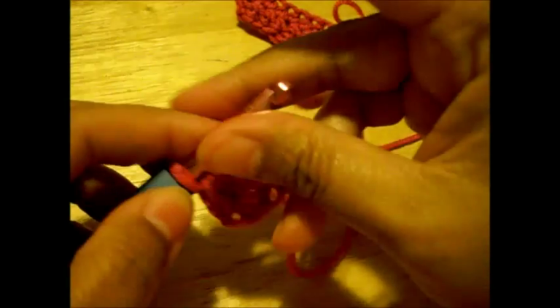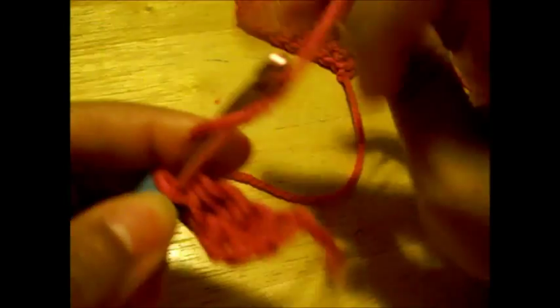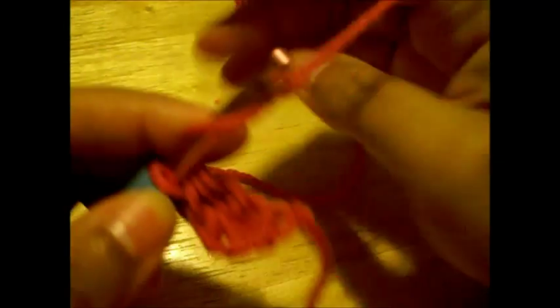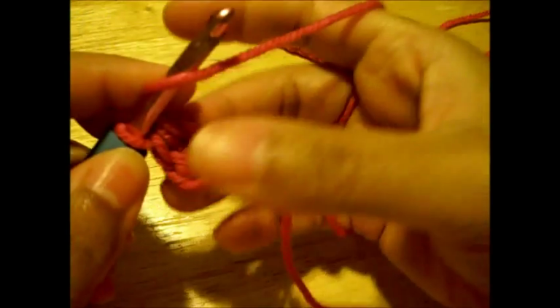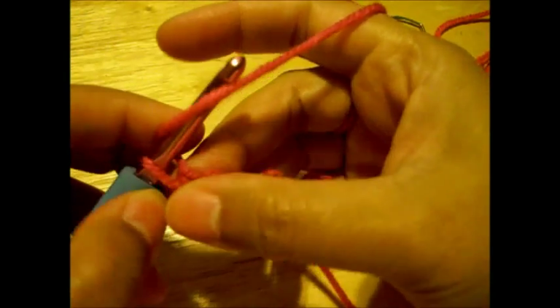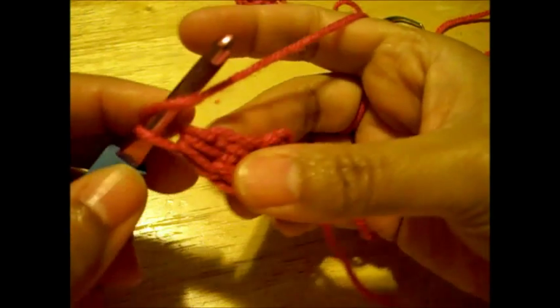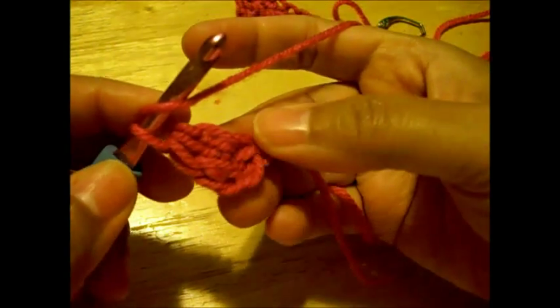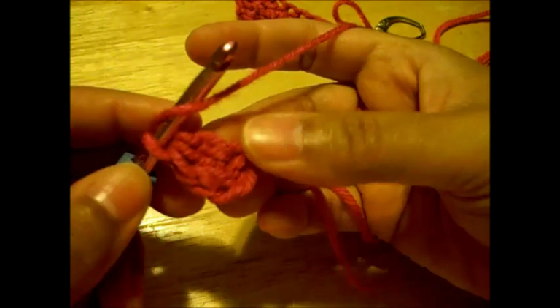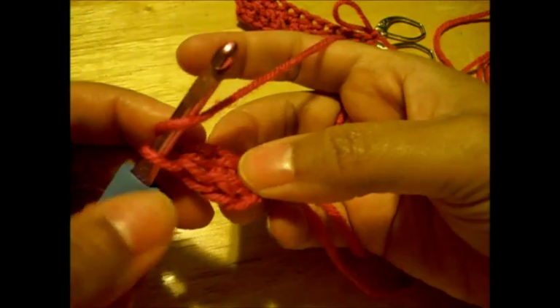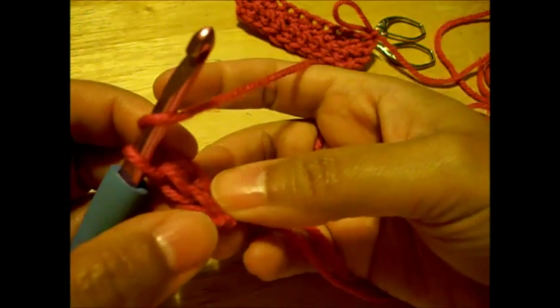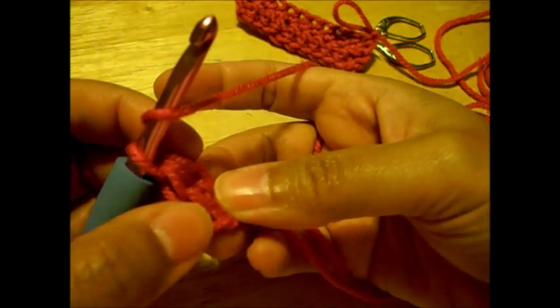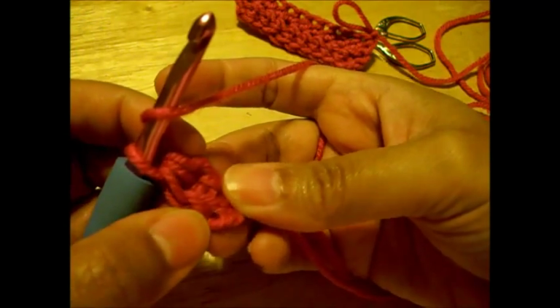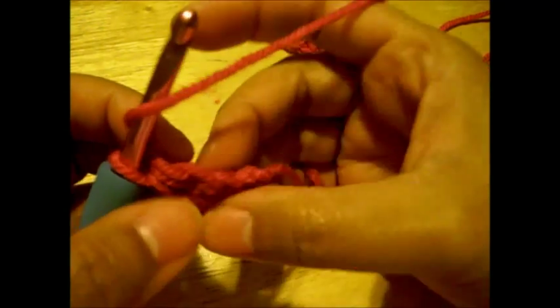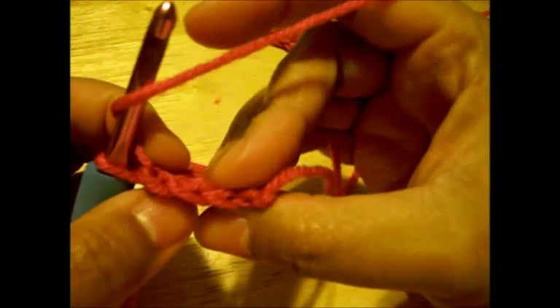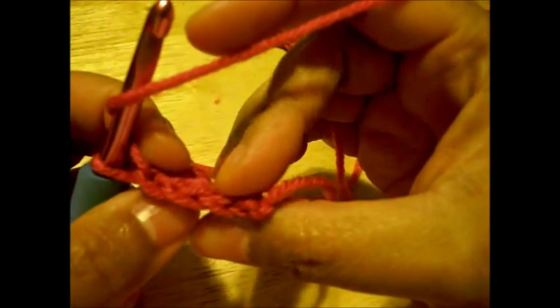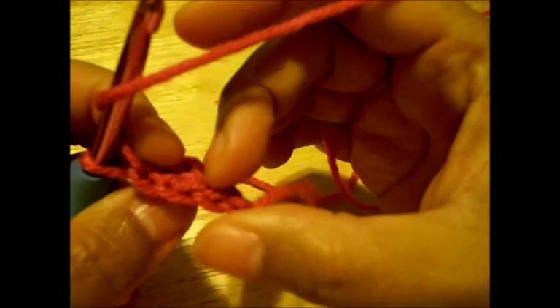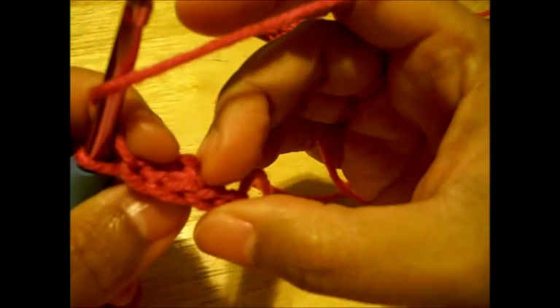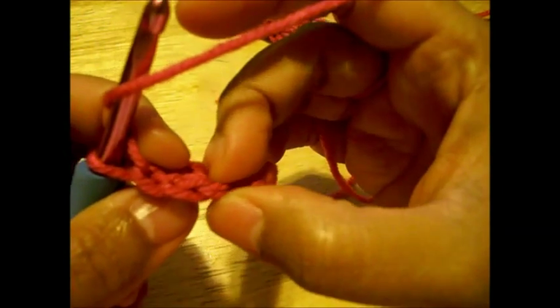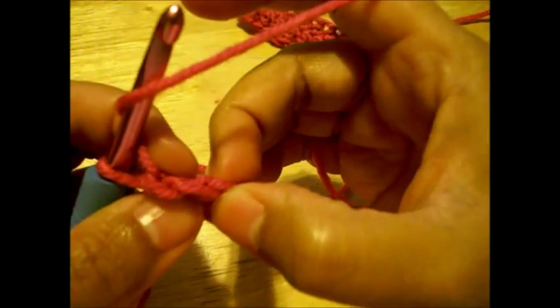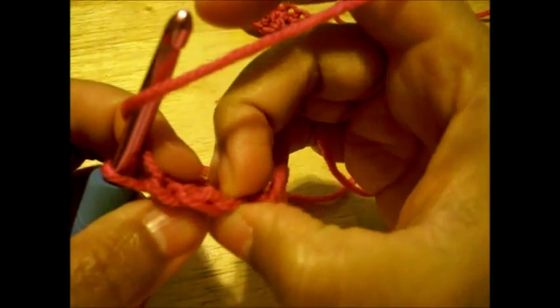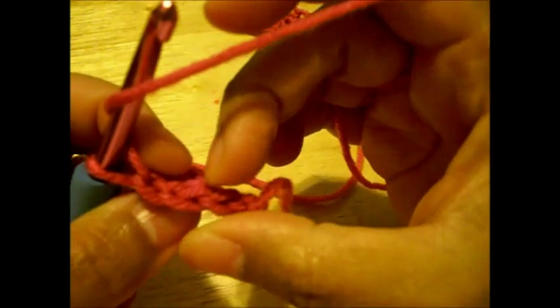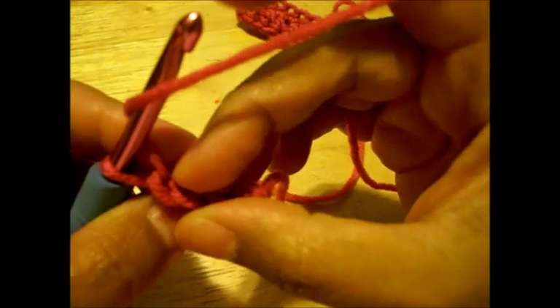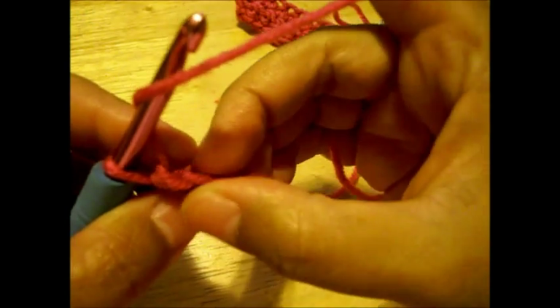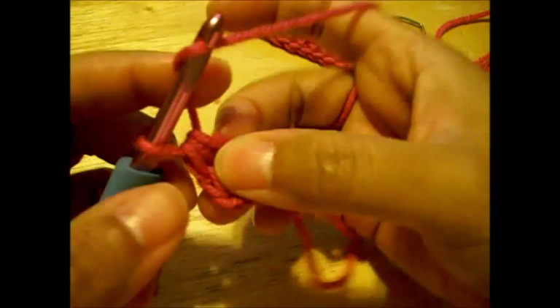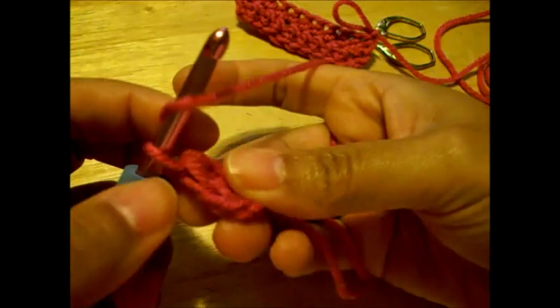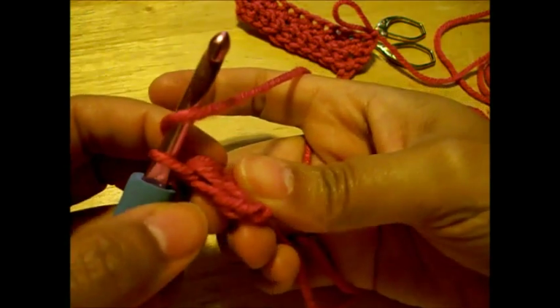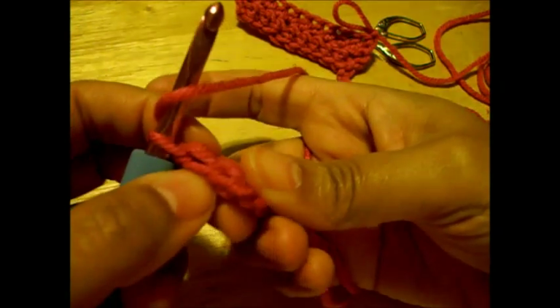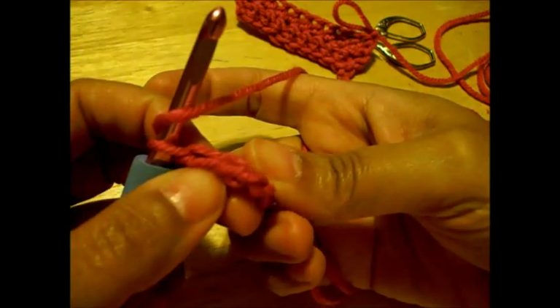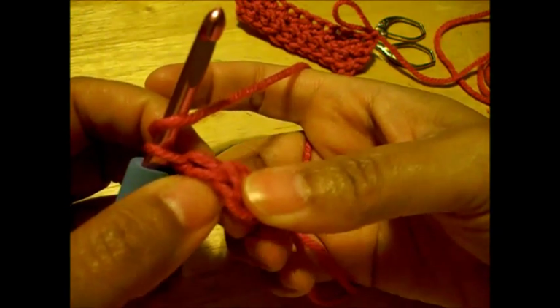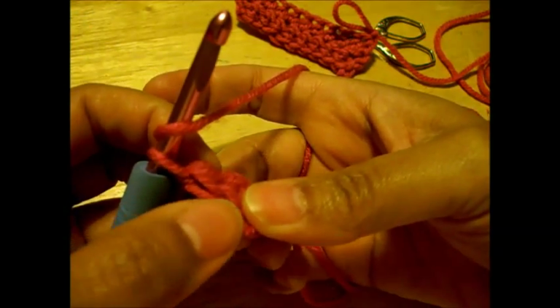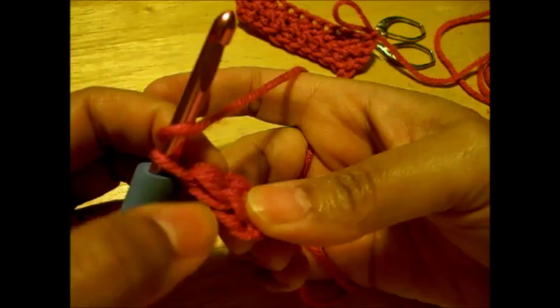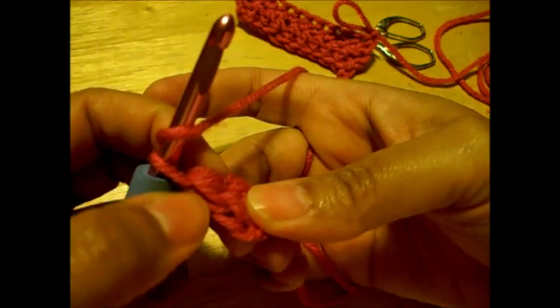We're going to continue doing this until we get all the stitches we want. Right now we have two stitches. That's your first stitch and this is your second one. It shows the same way at the bottom: one, two.